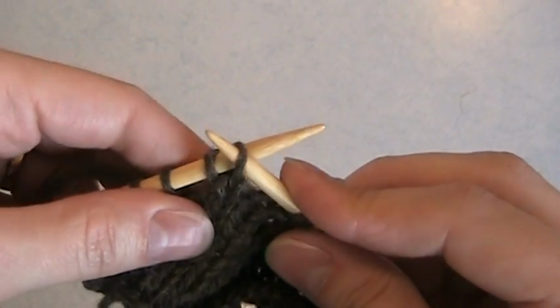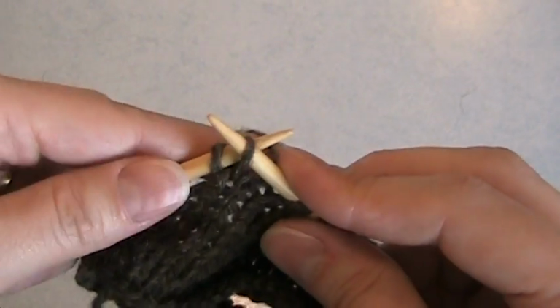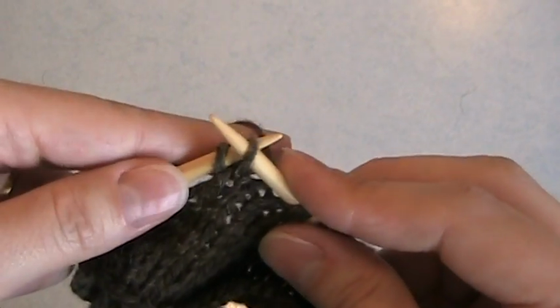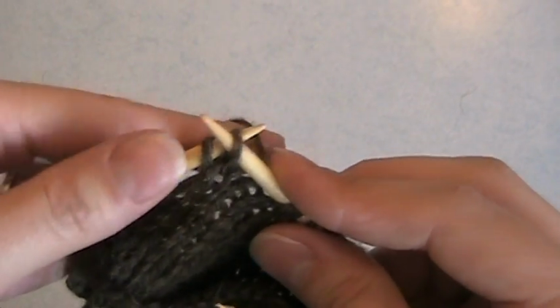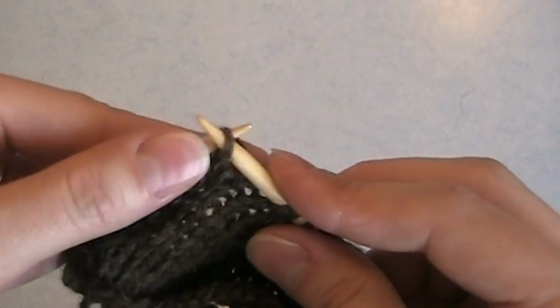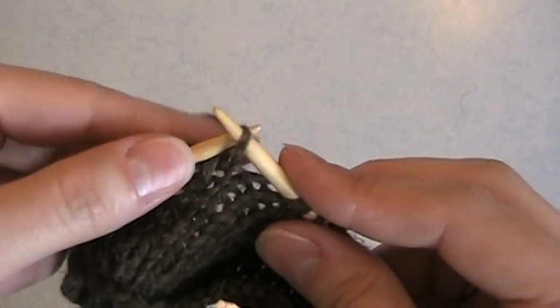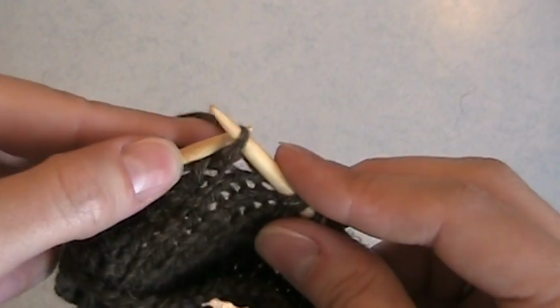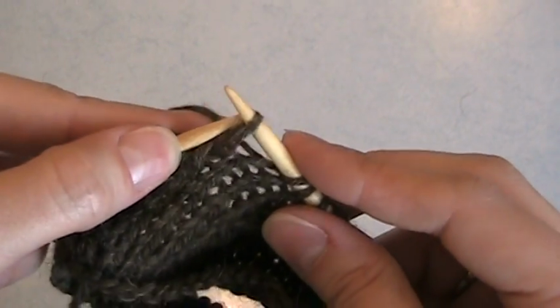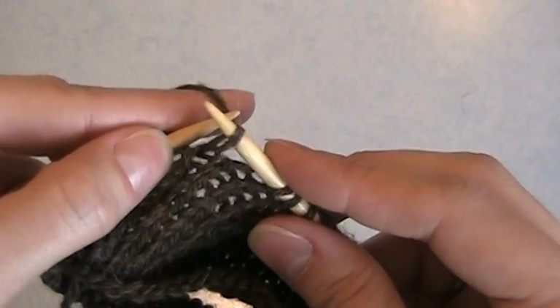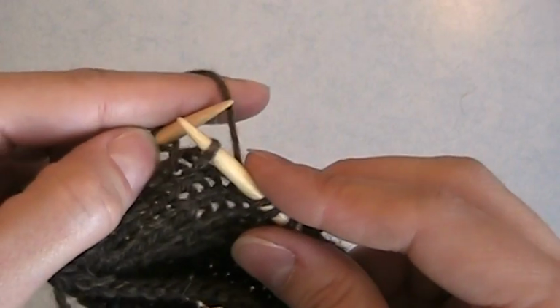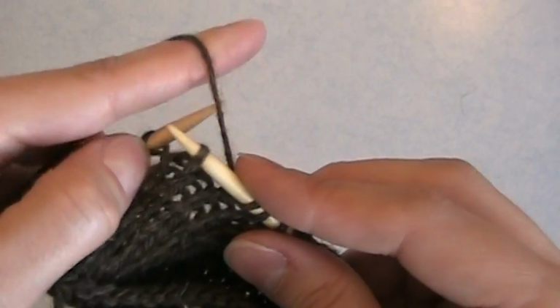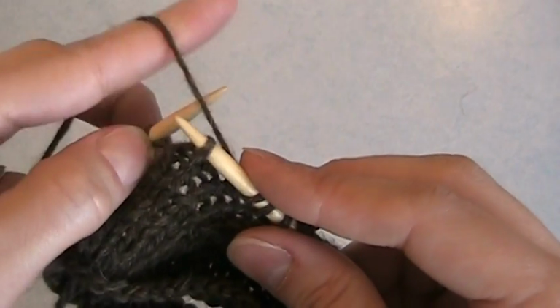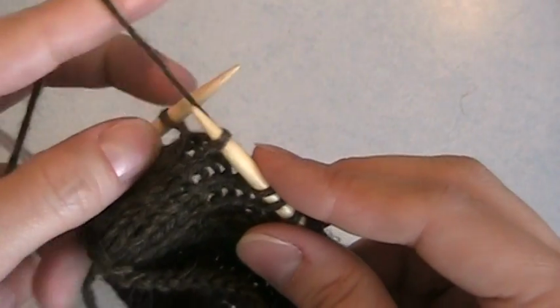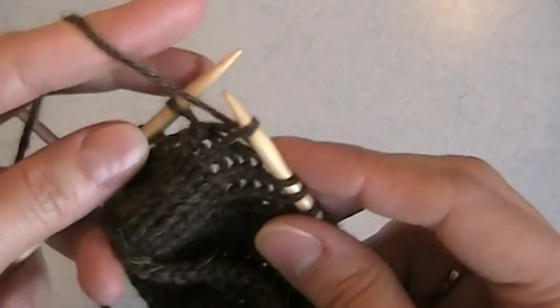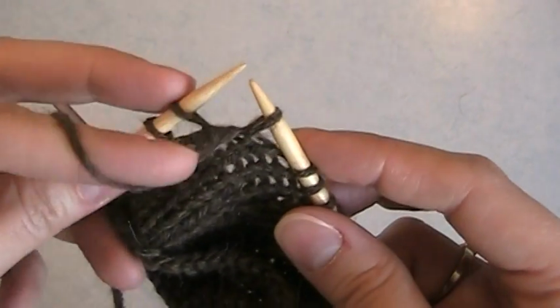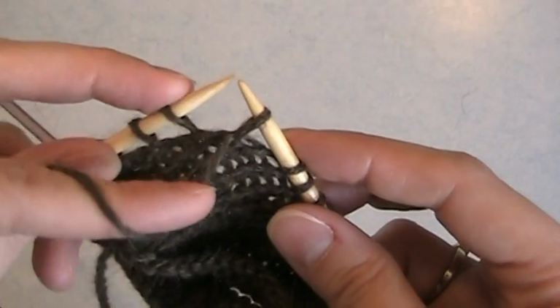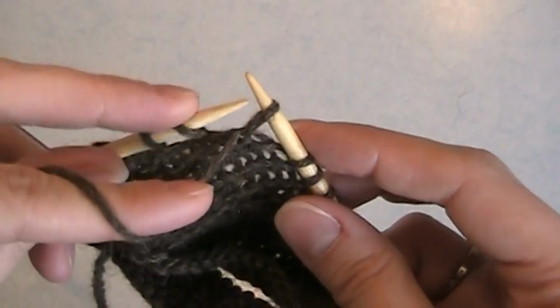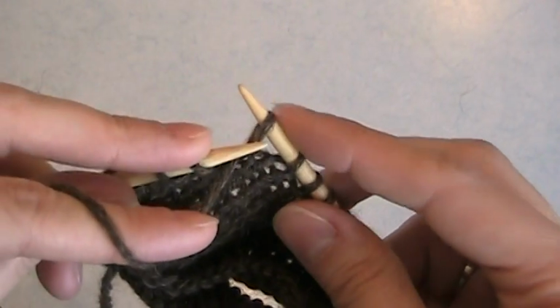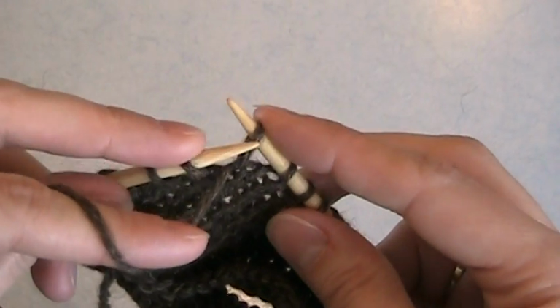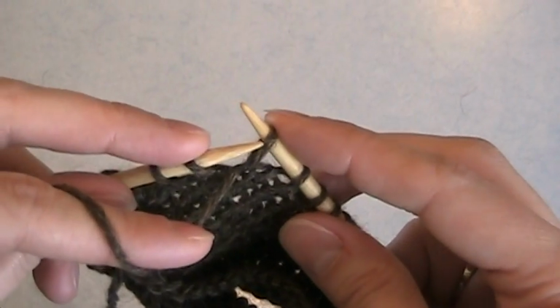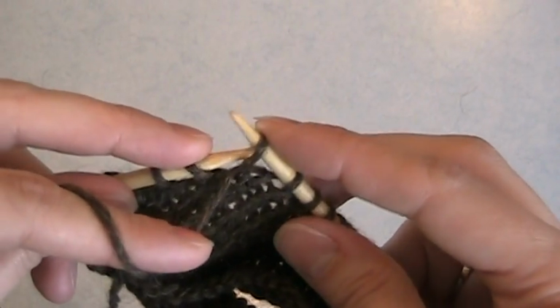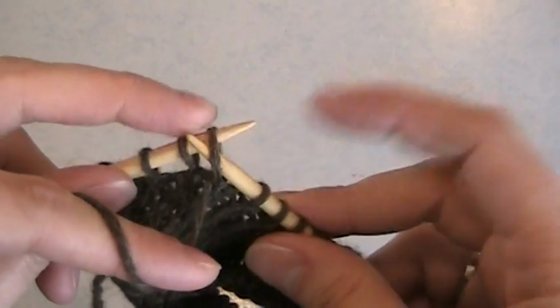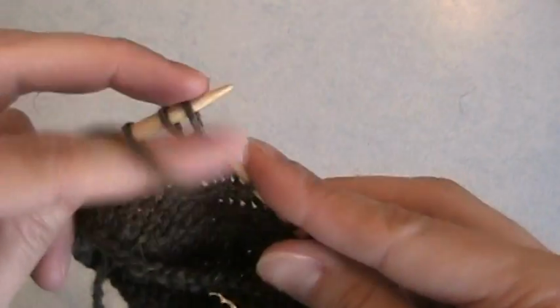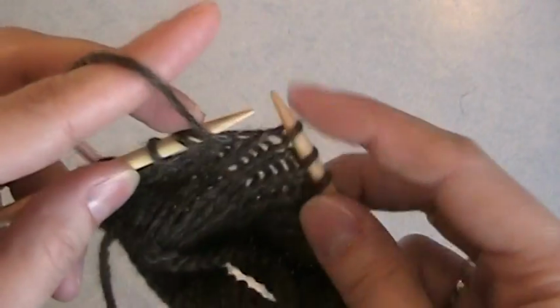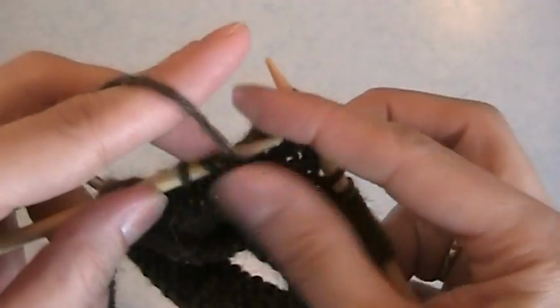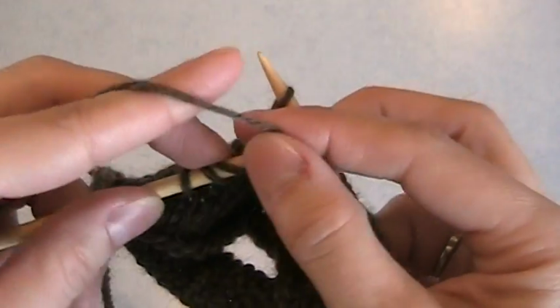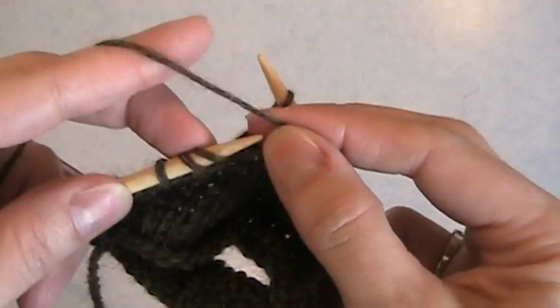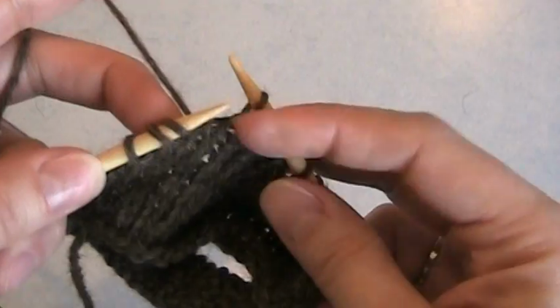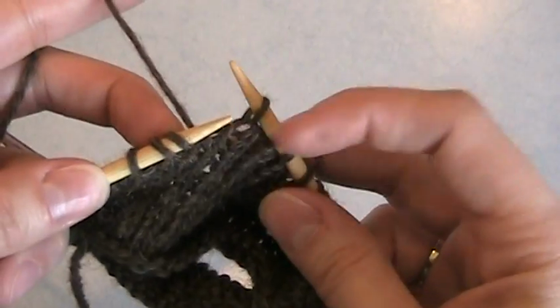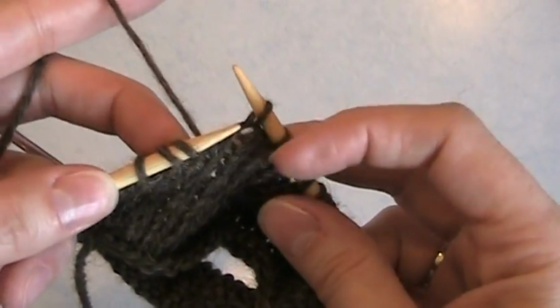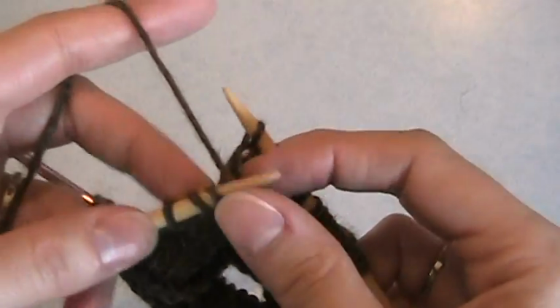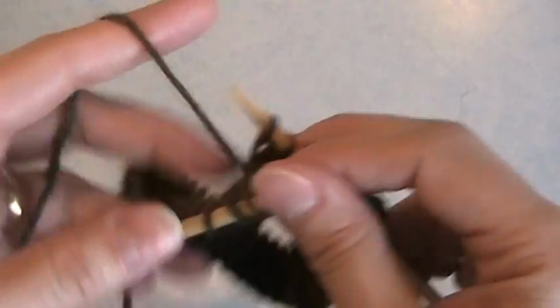So I'm going to now wrap this stitch right next to it. Slip it, pull the yarn forward, slip it back, and then bring the yarn to the back.